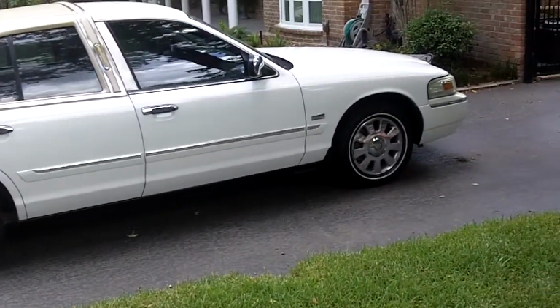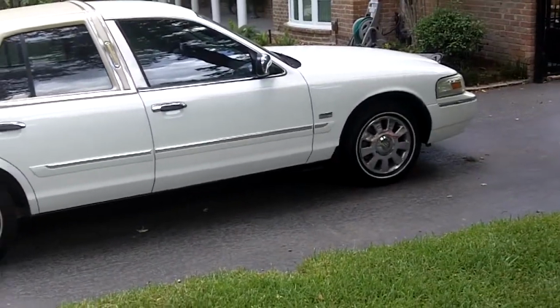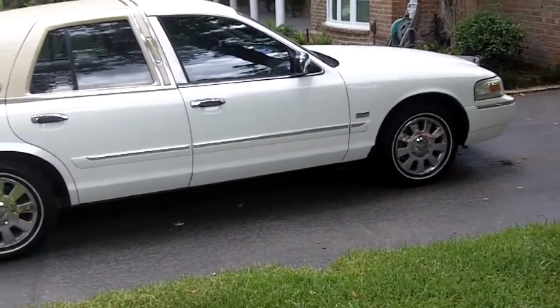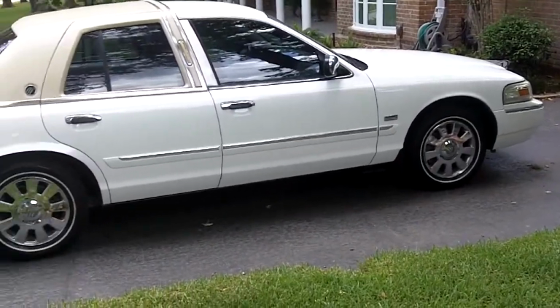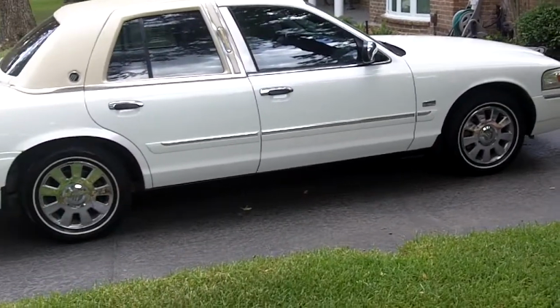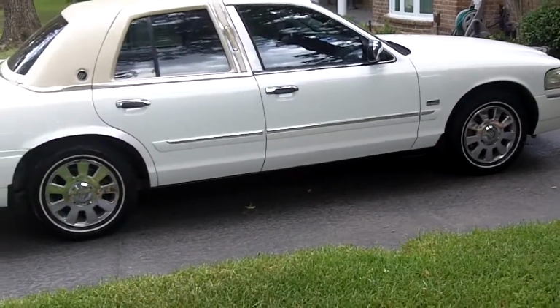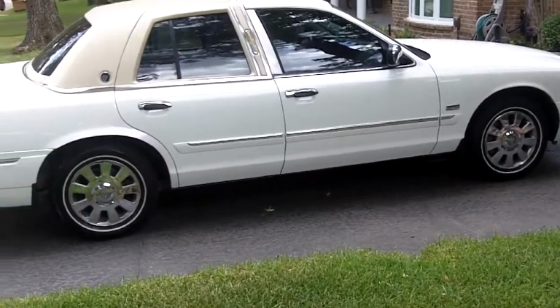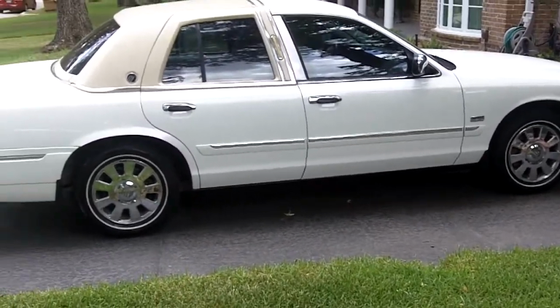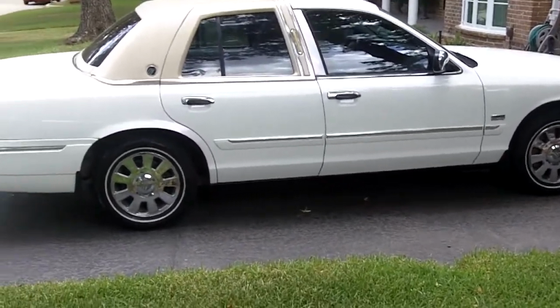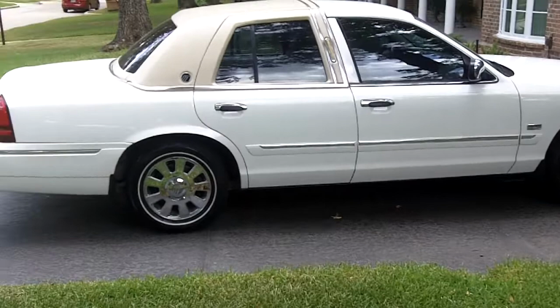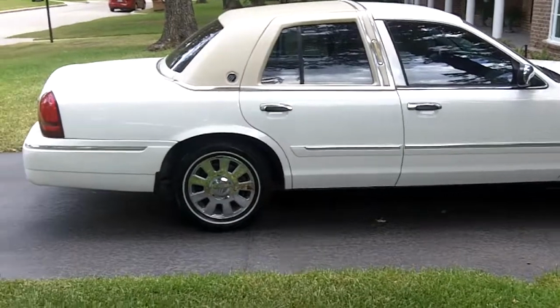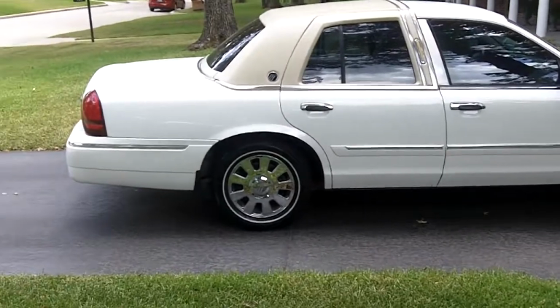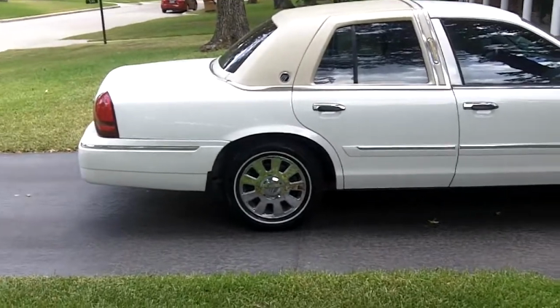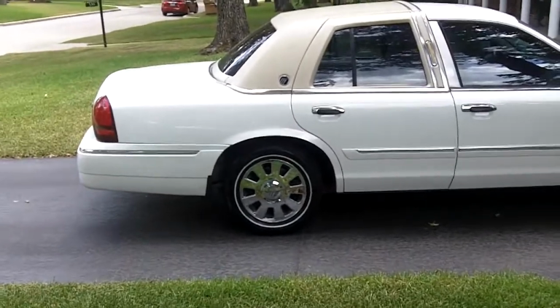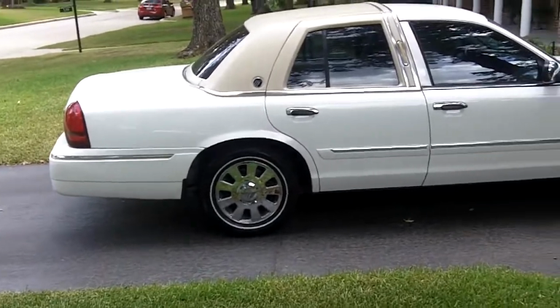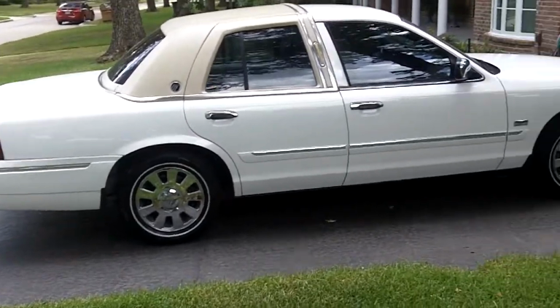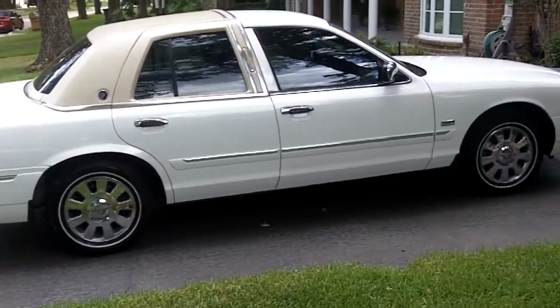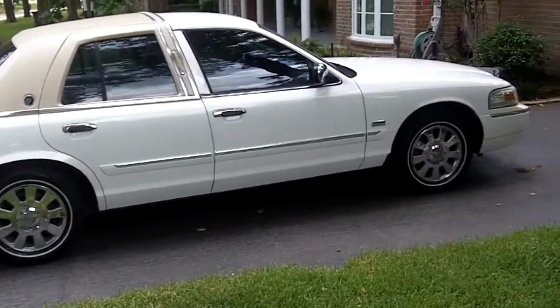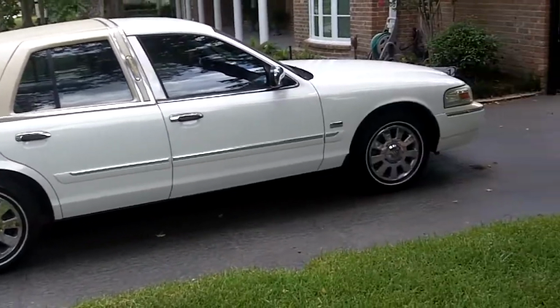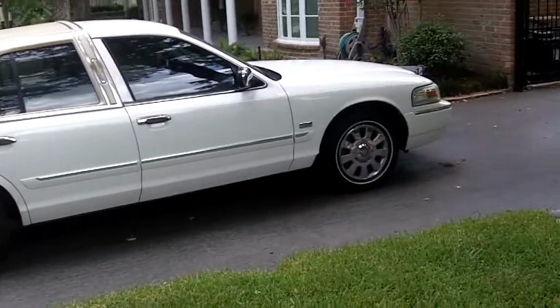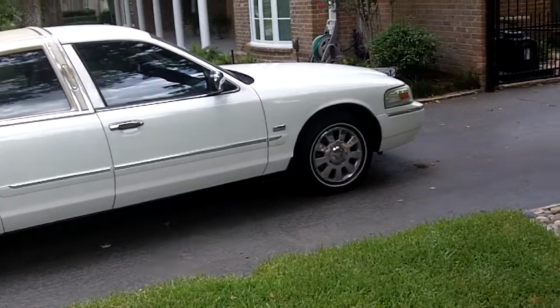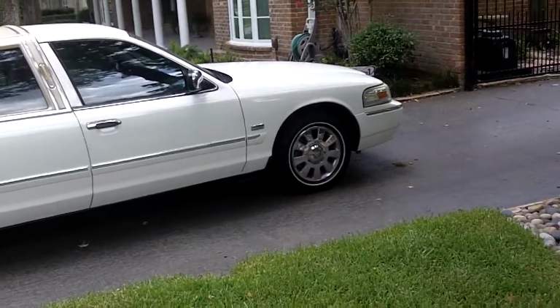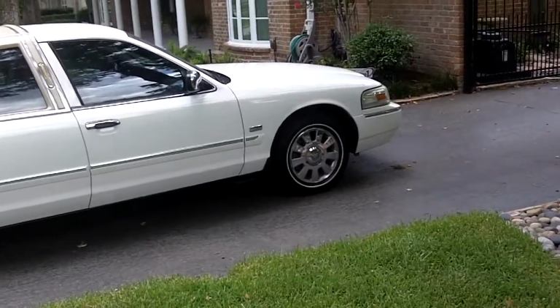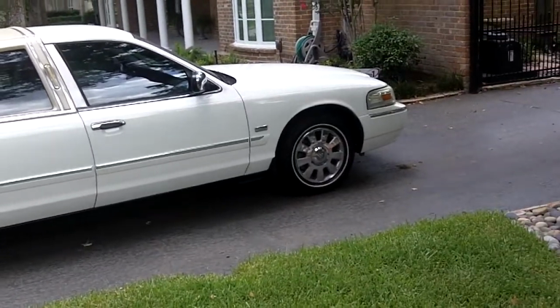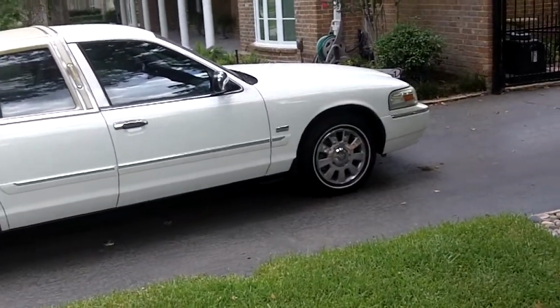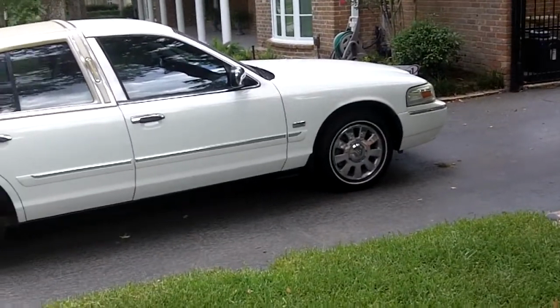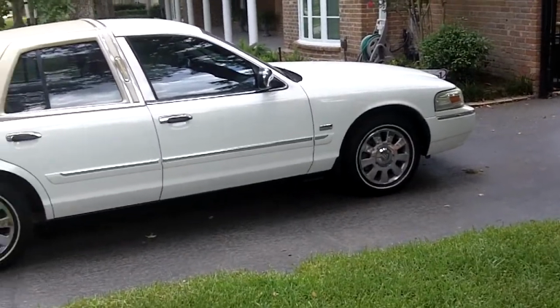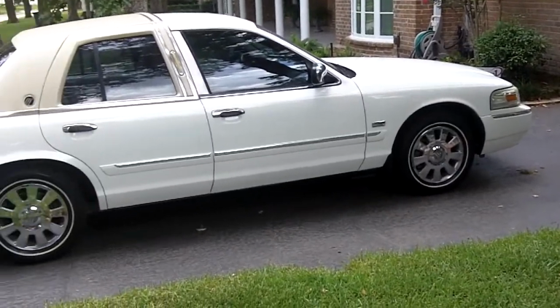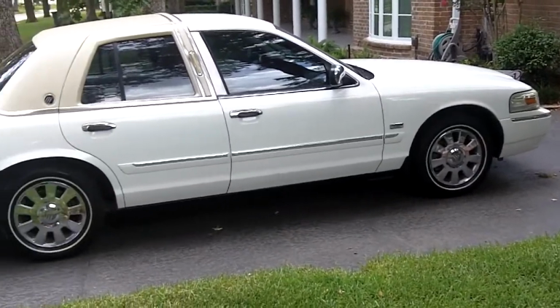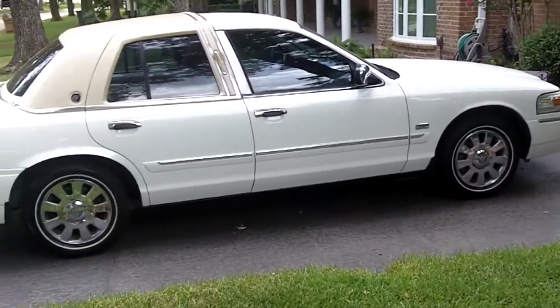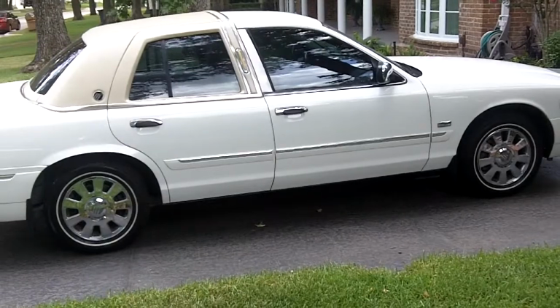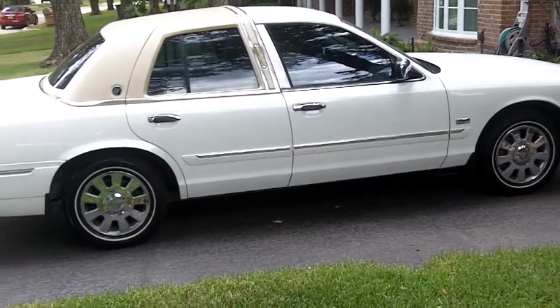Beautiful car. If it's not already a collectible classic, it soon will be. They only made, I think, 1,700 of these.